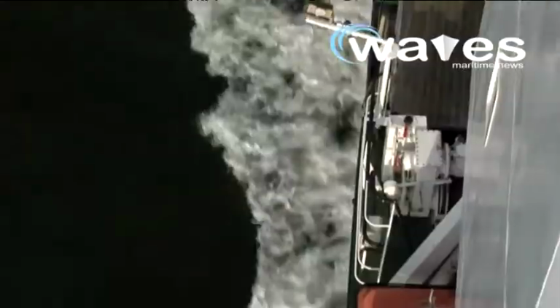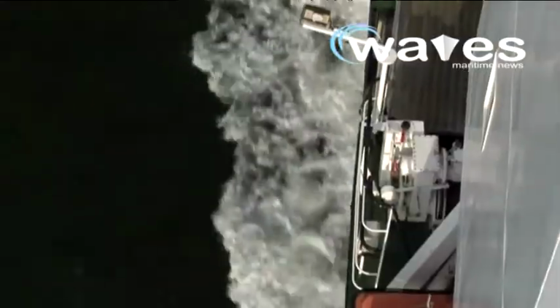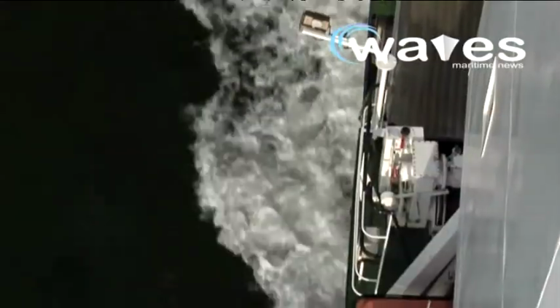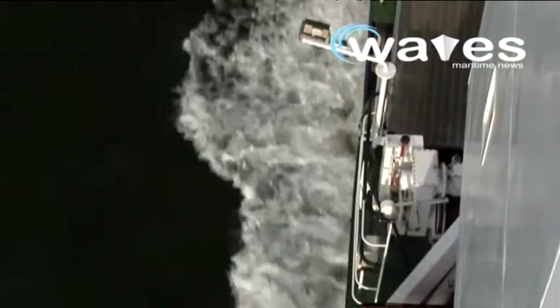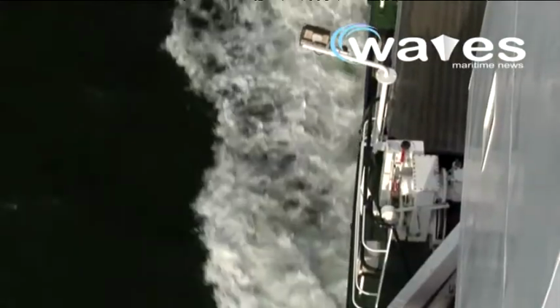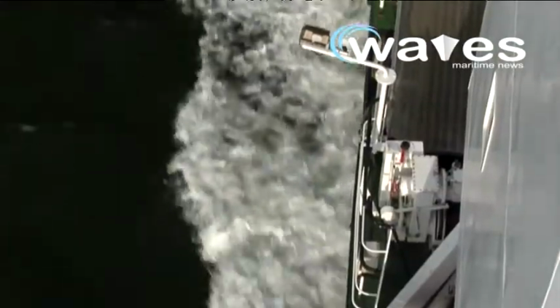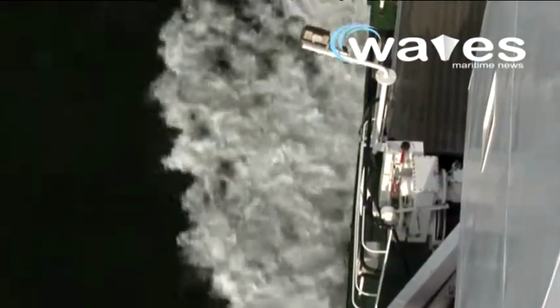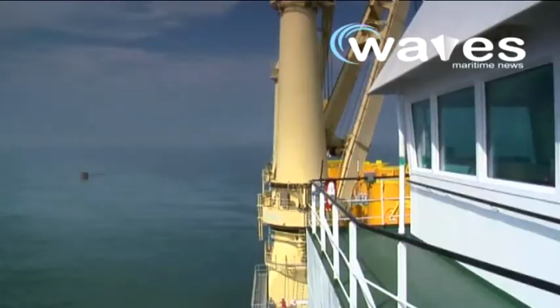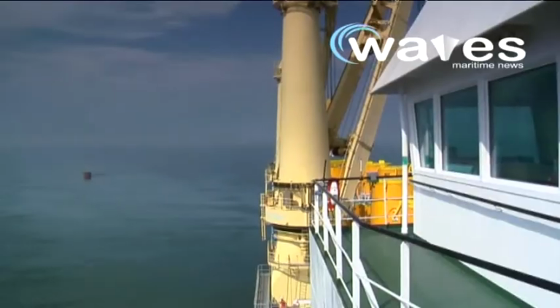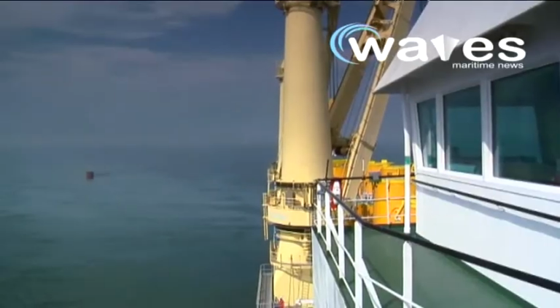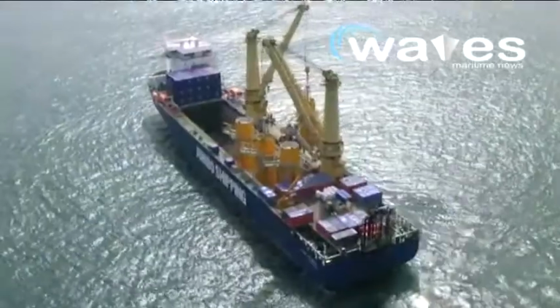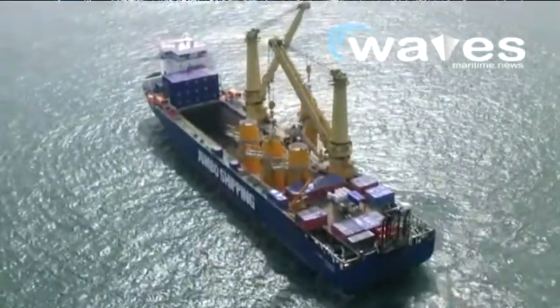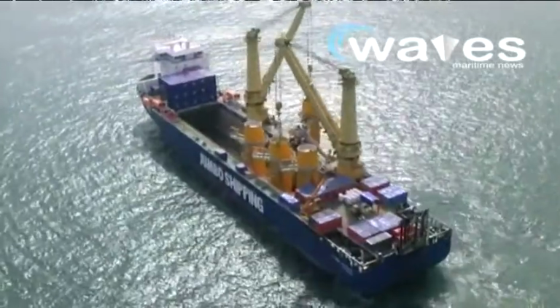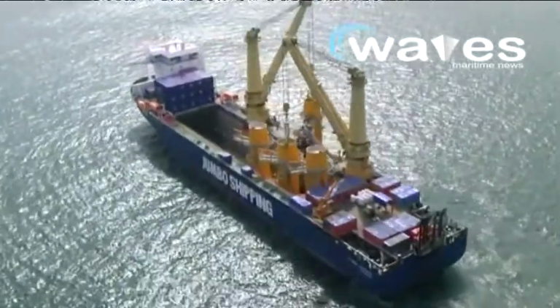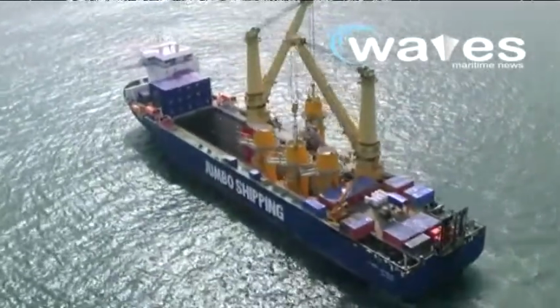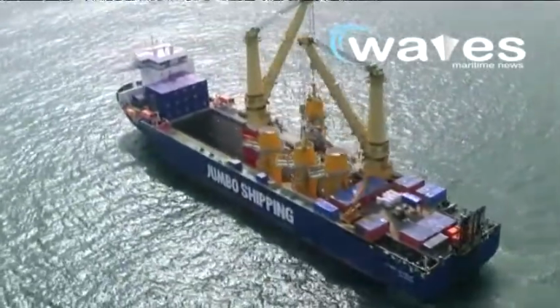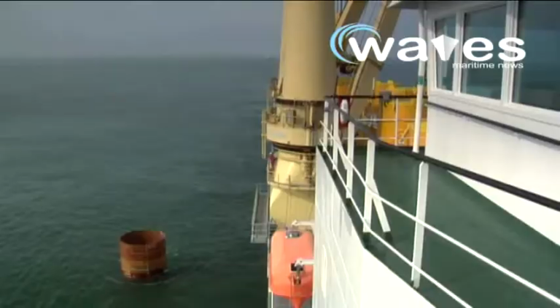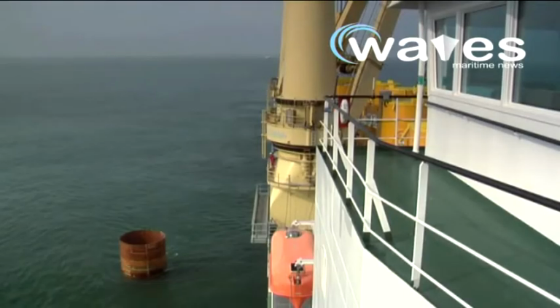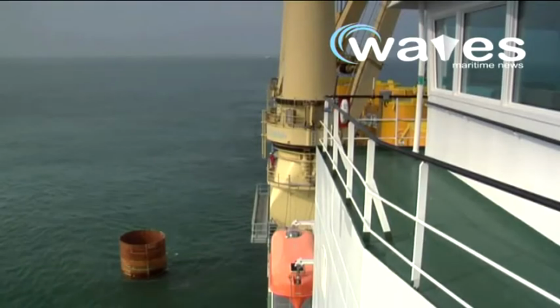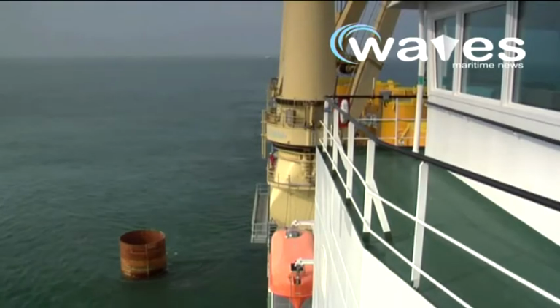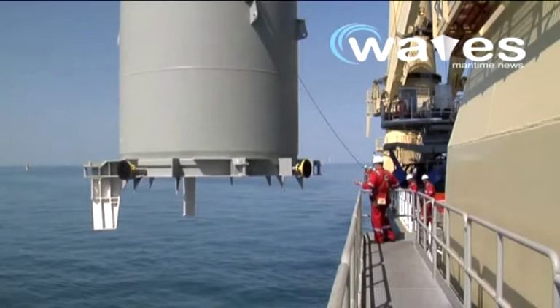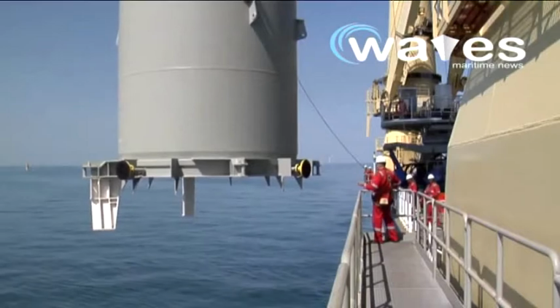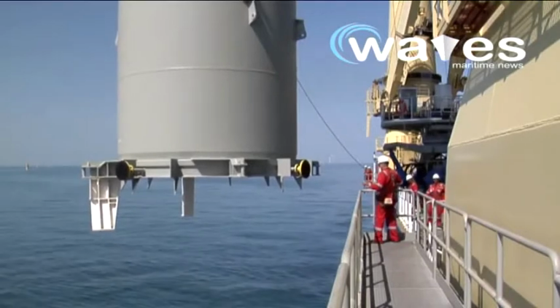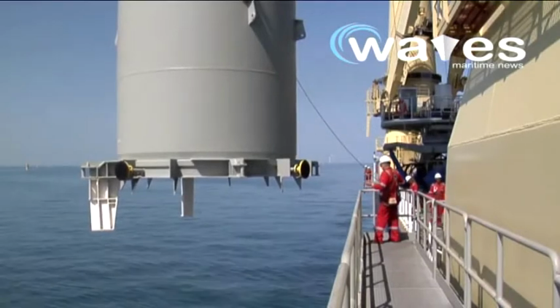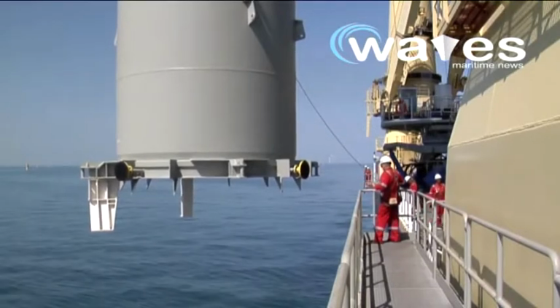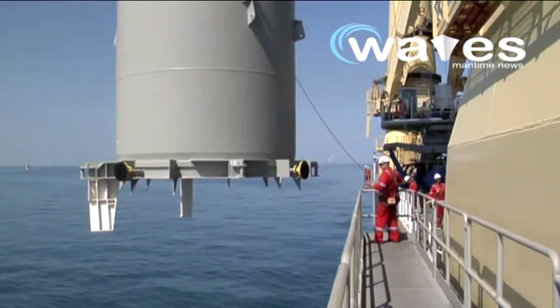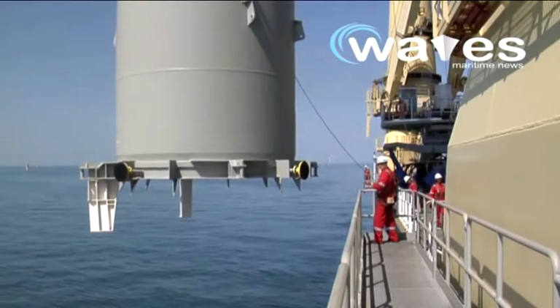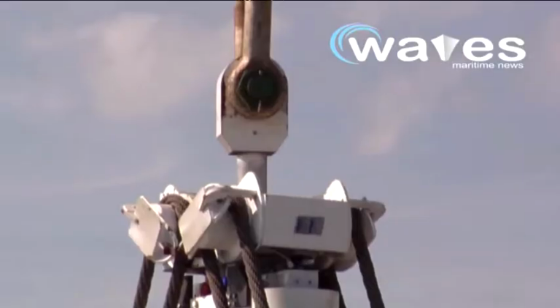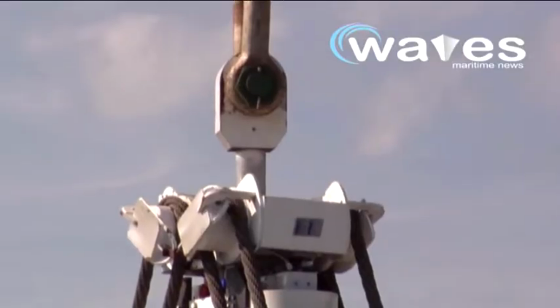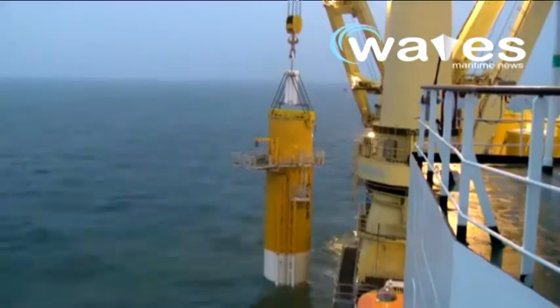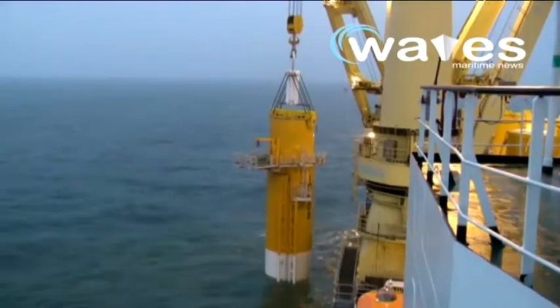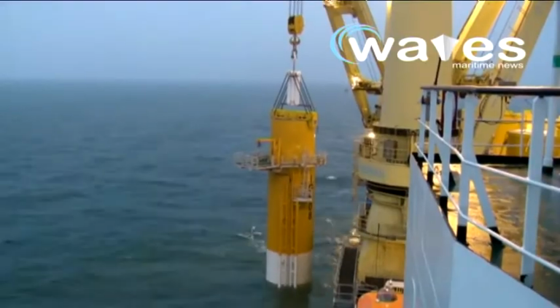For the Anholt contract, one of Jumbo's DP2 offshore heavy lift vessels will install the transition pieces on pre-installed monopiles, starting April 2012.